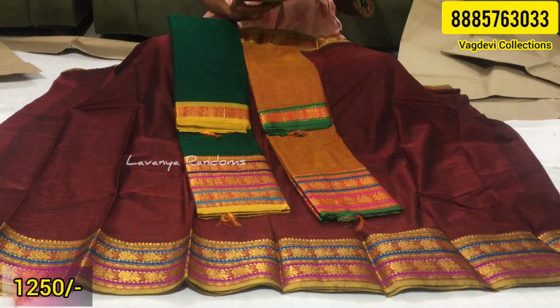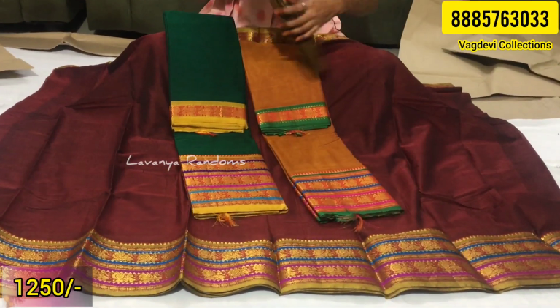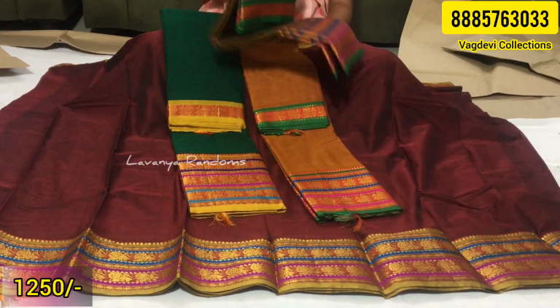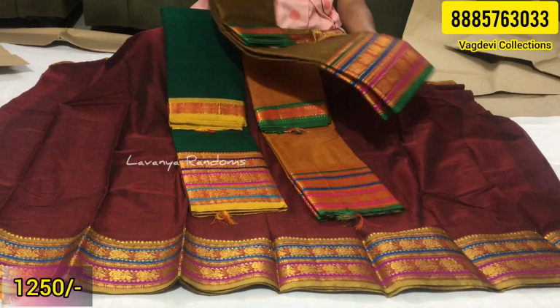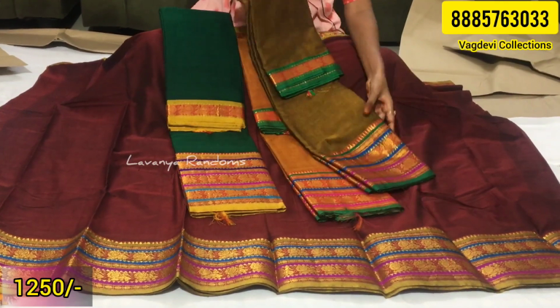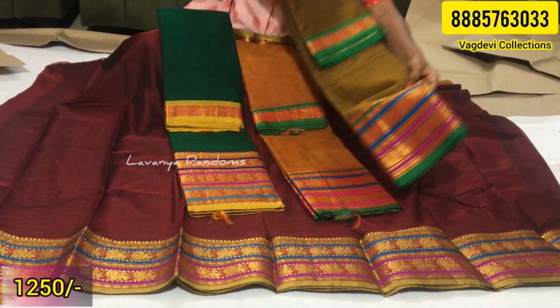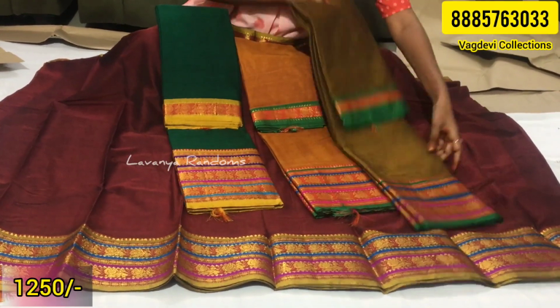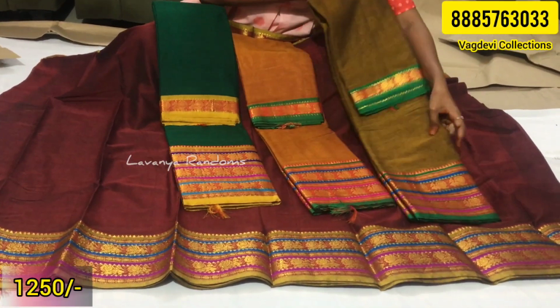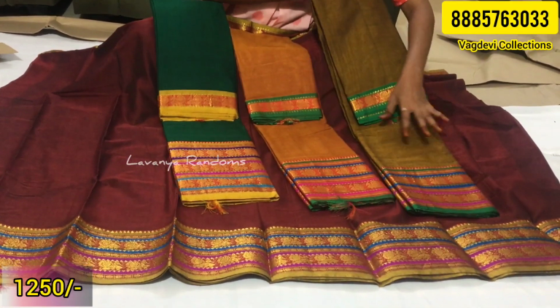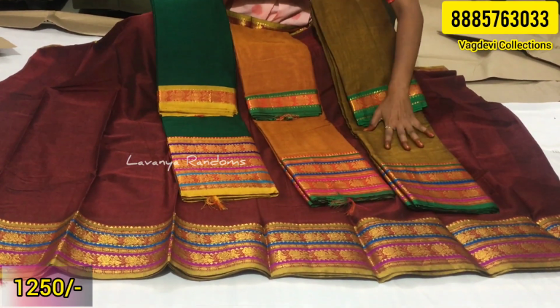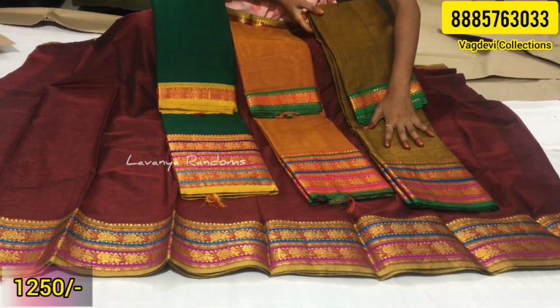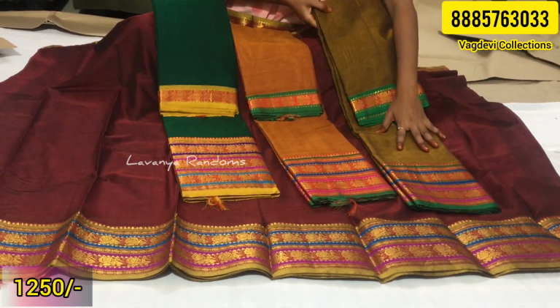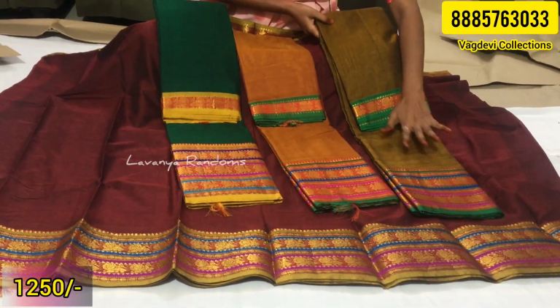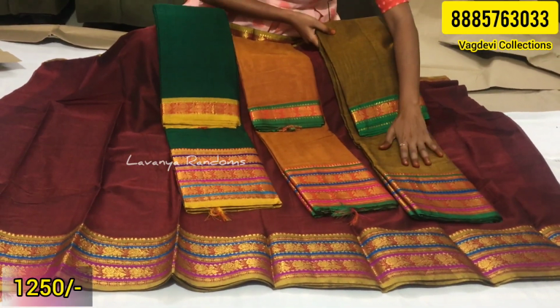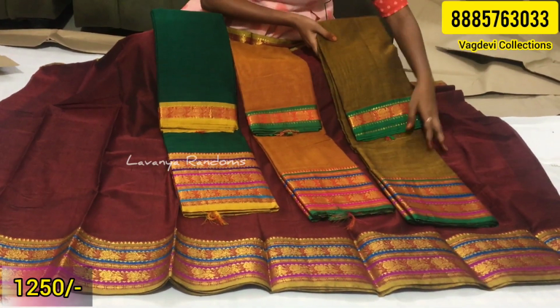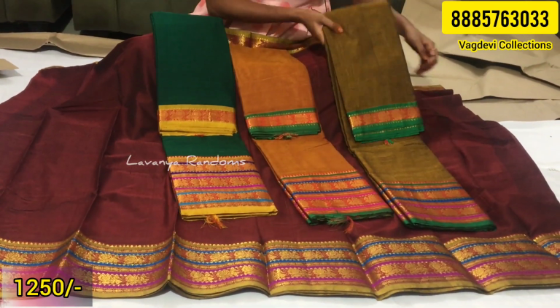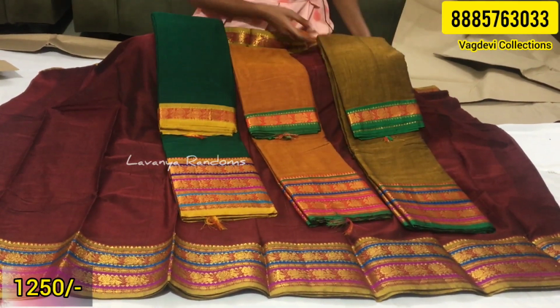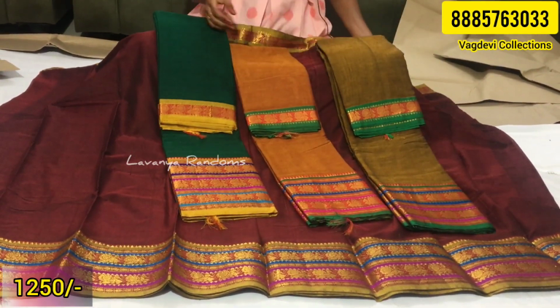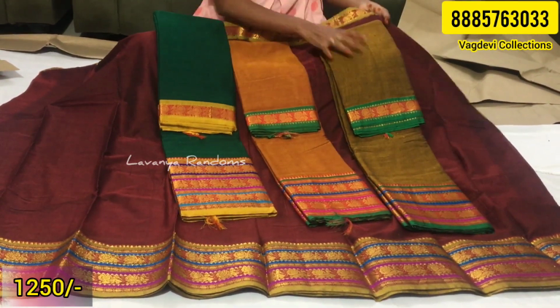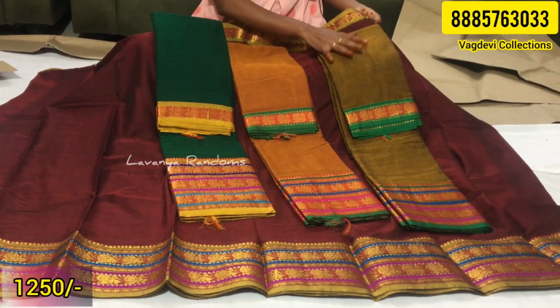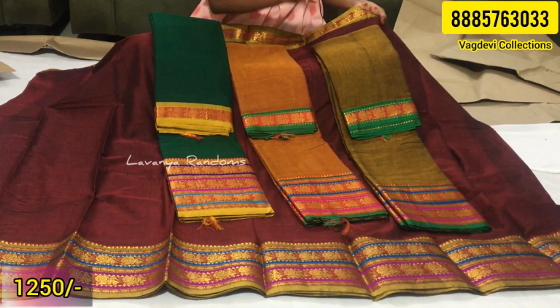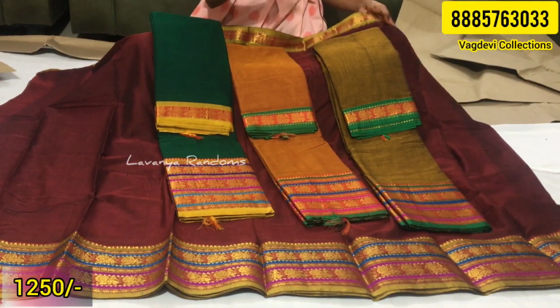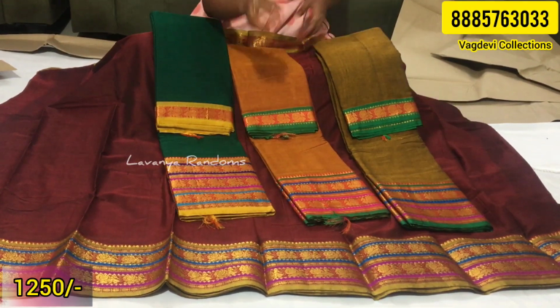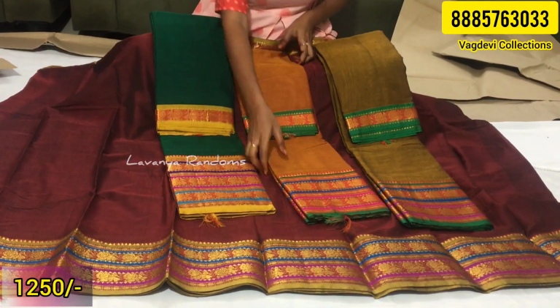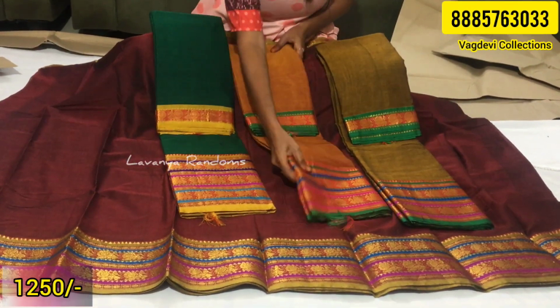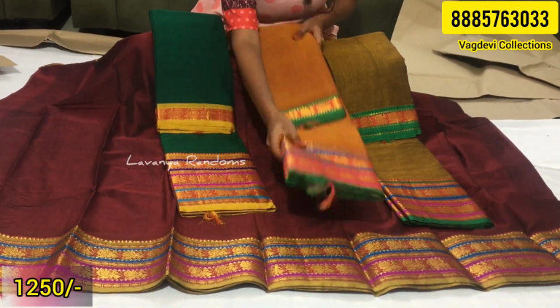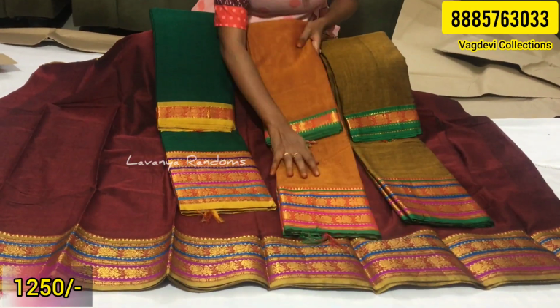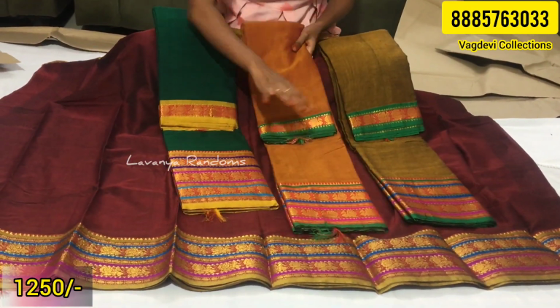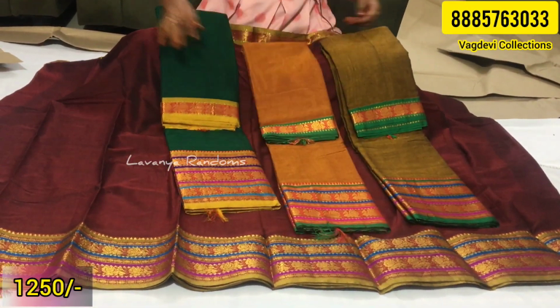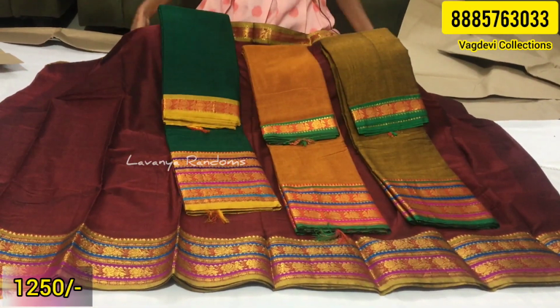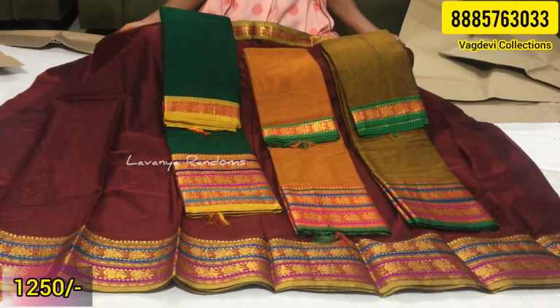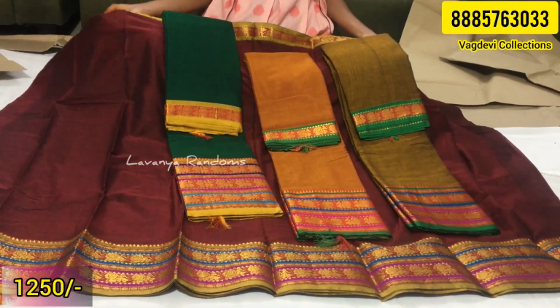You can also choose the color in an orange shade. Each one is 1250 rupees, and shipping is available. Just mention your address and it can be arranged.